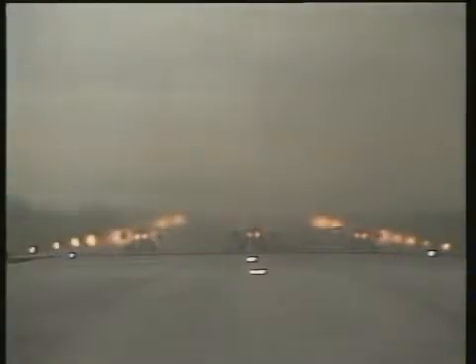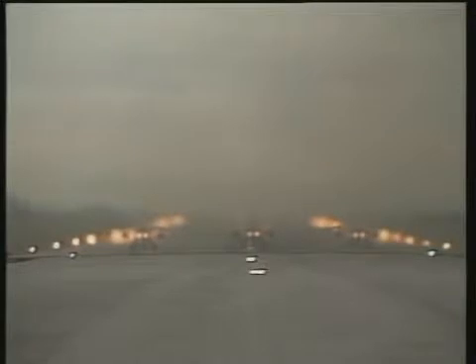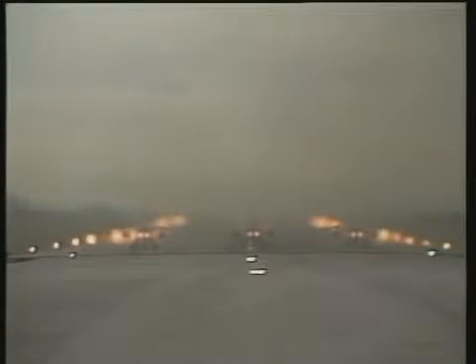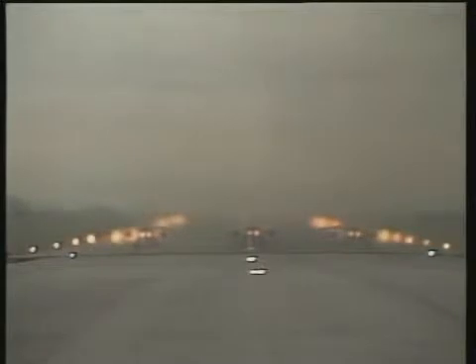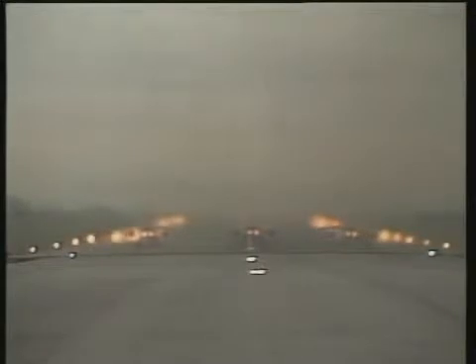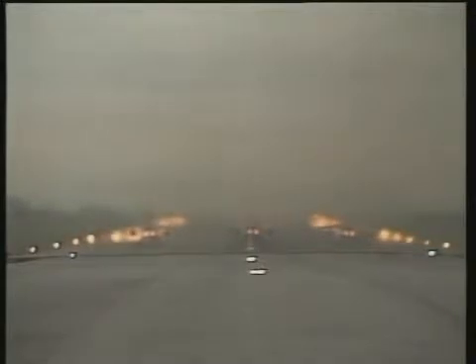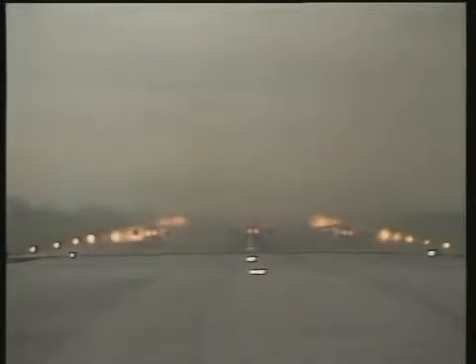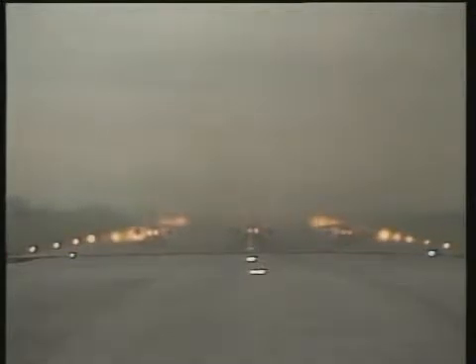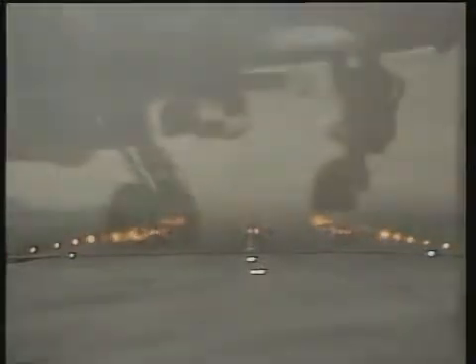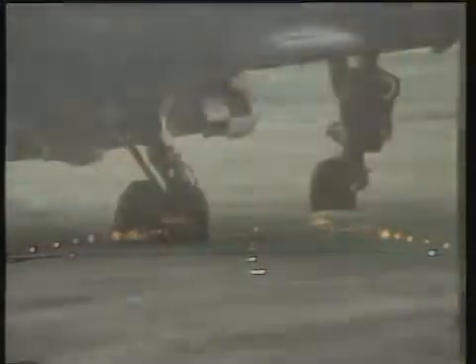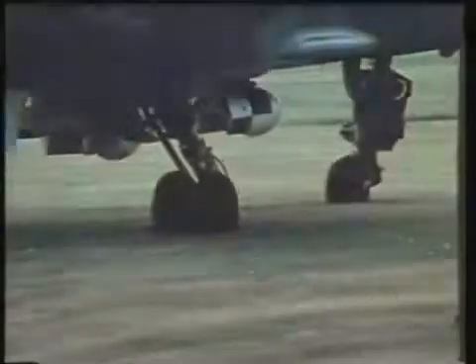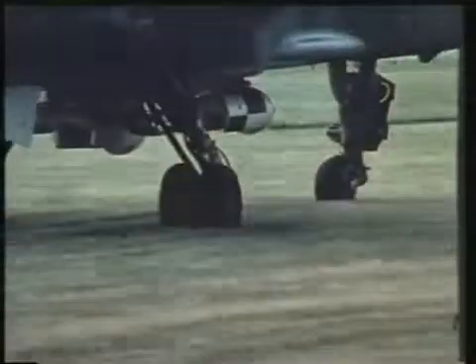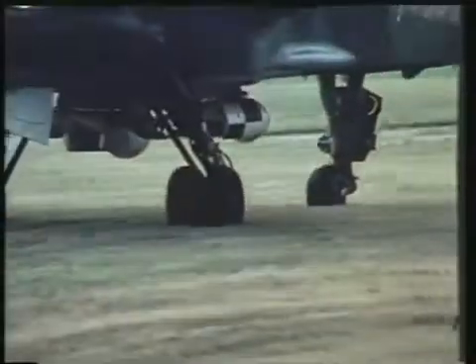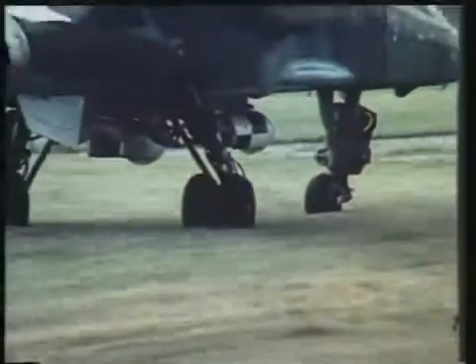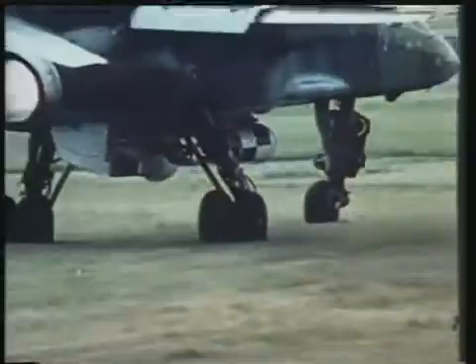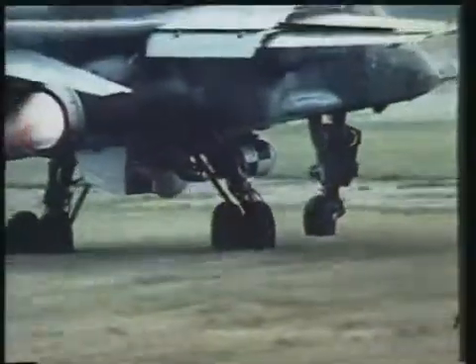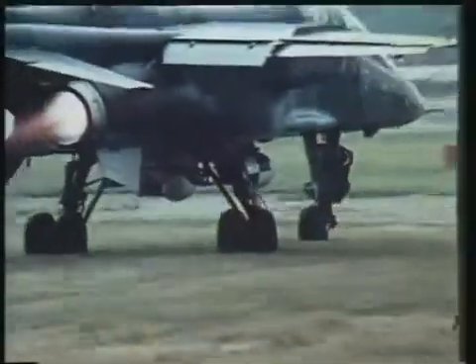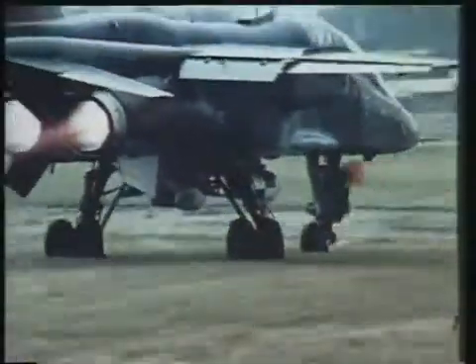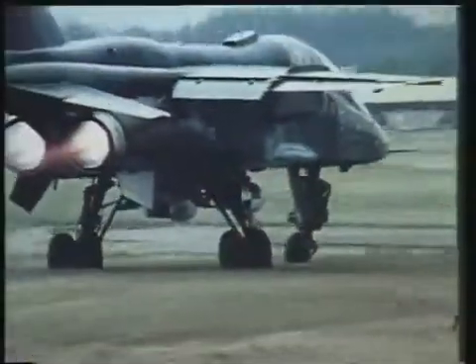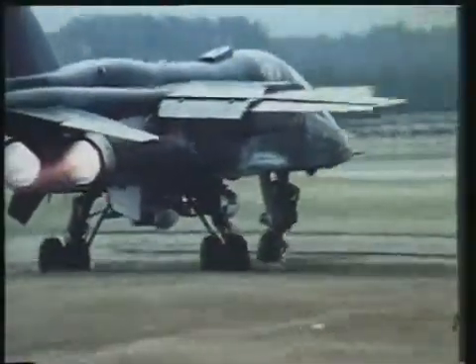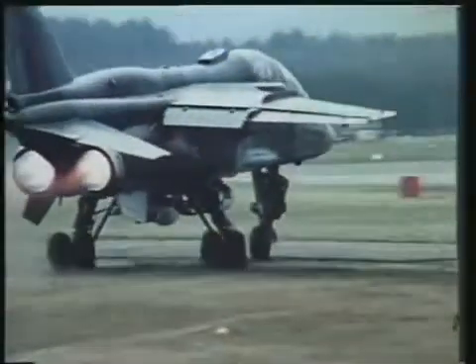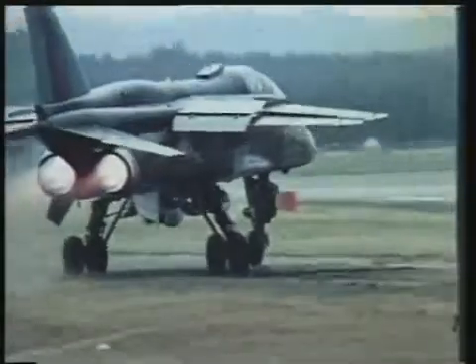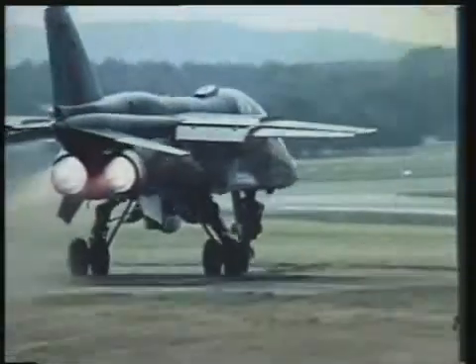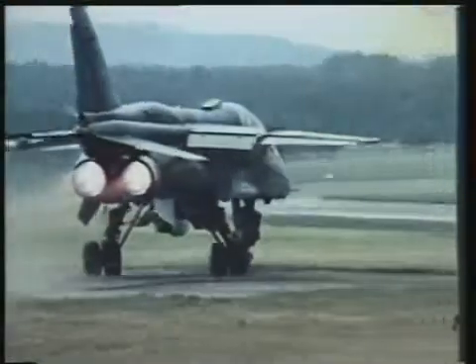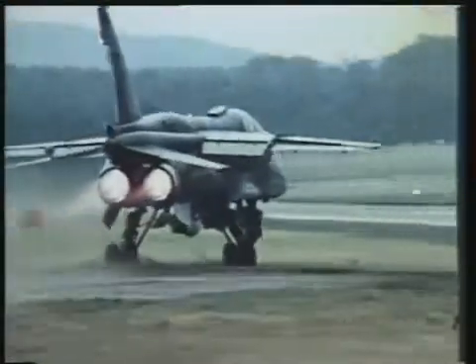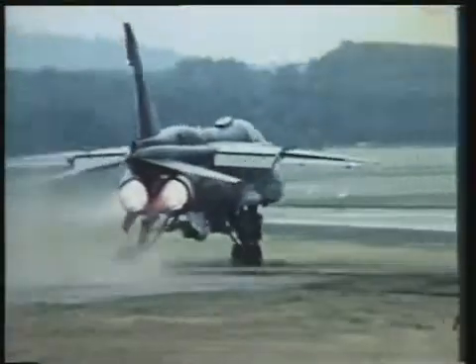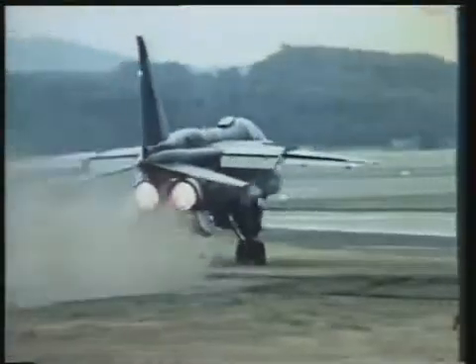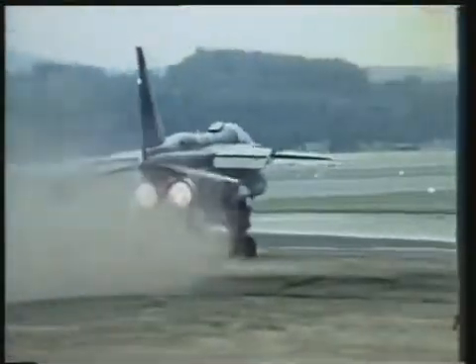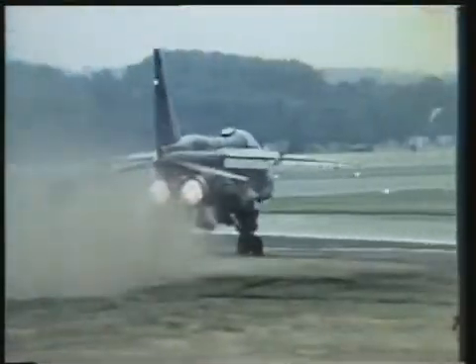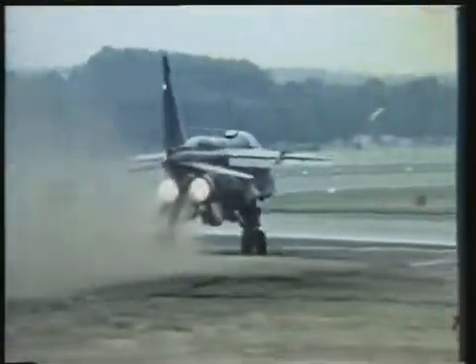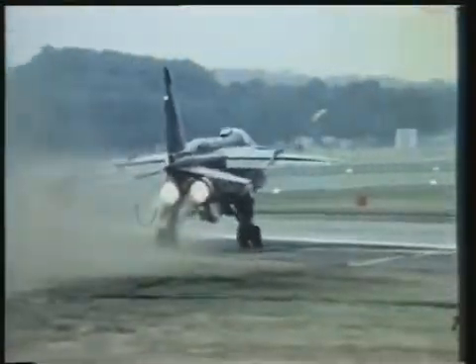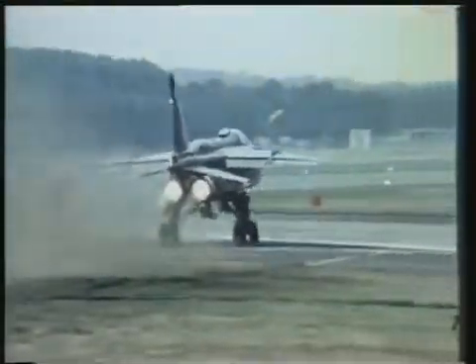As for those long legs, the landing gears have to be not only long, but also strong and well sprung to withstand takeoffs from rough strips.